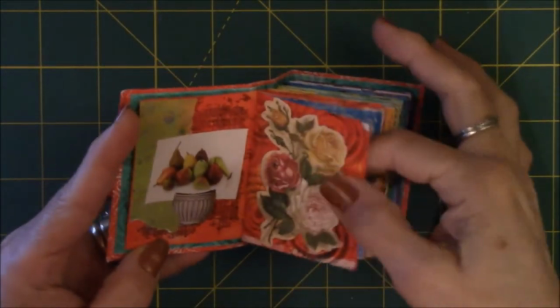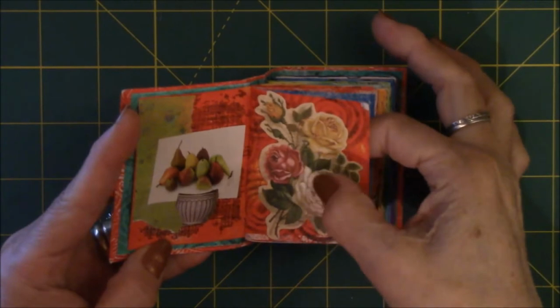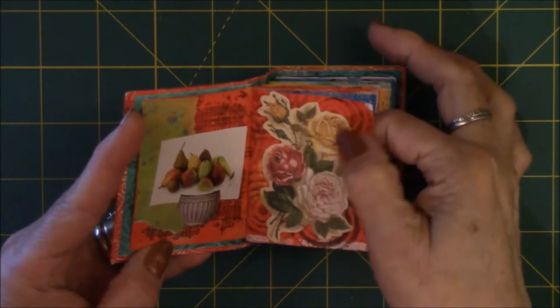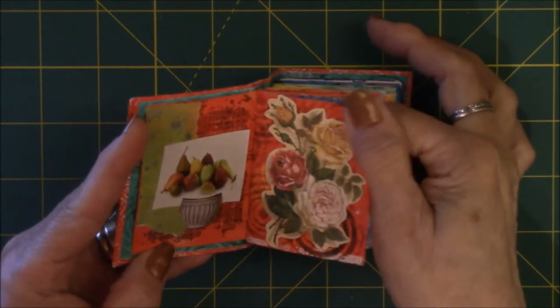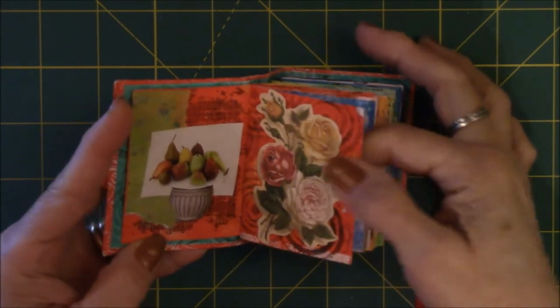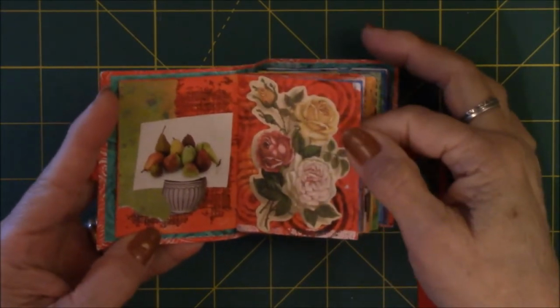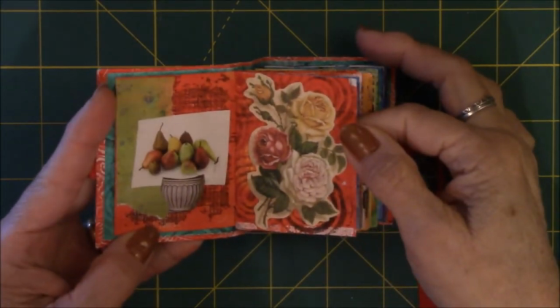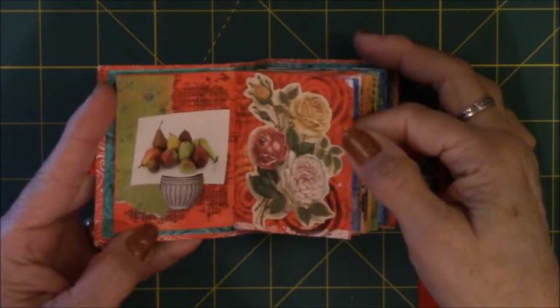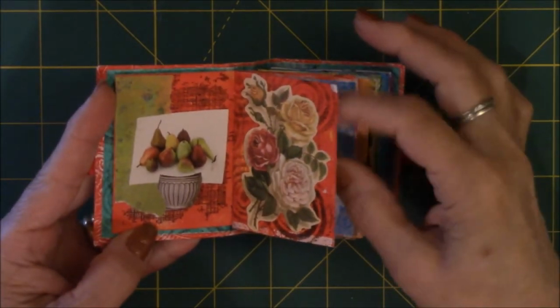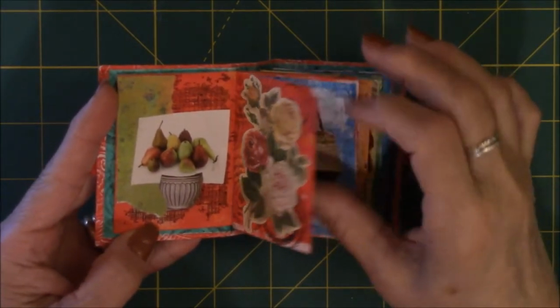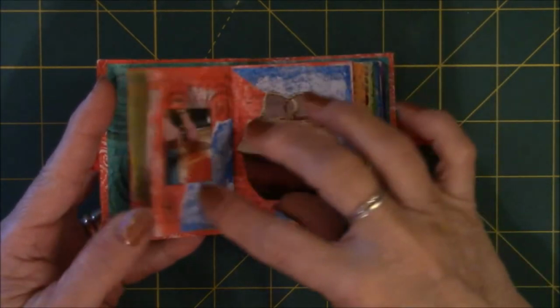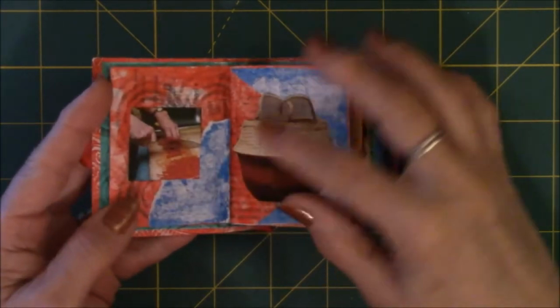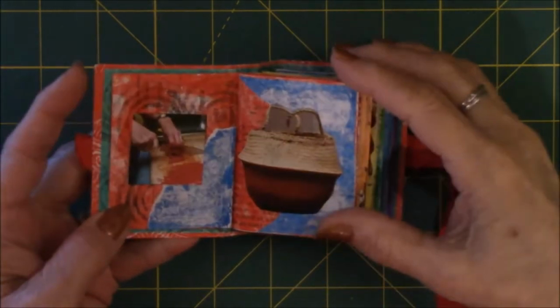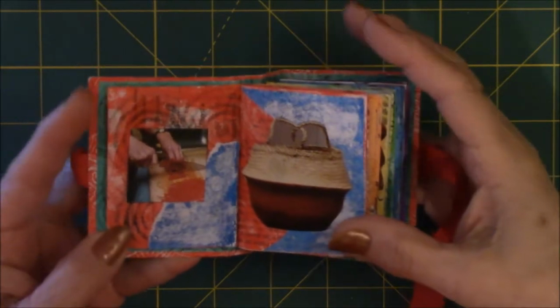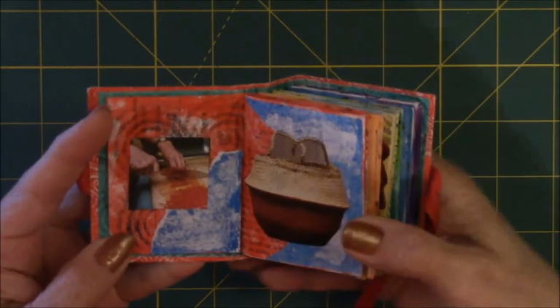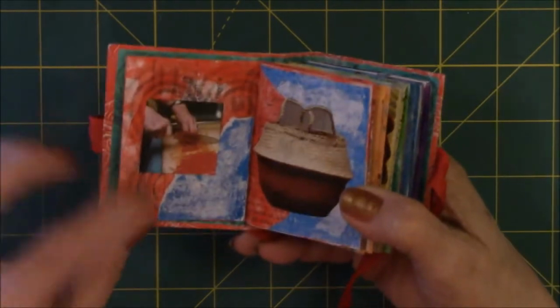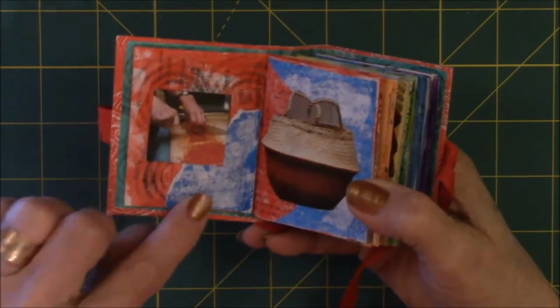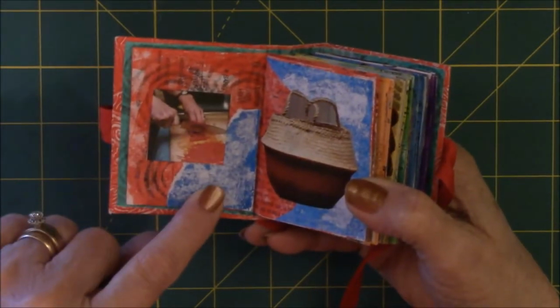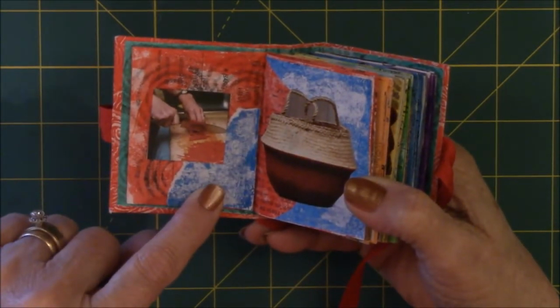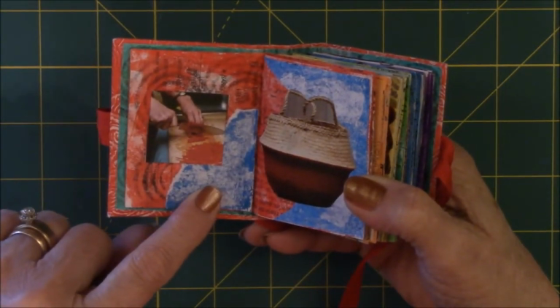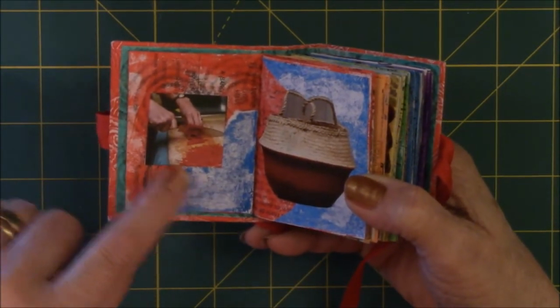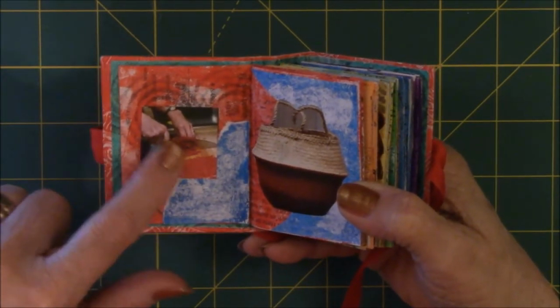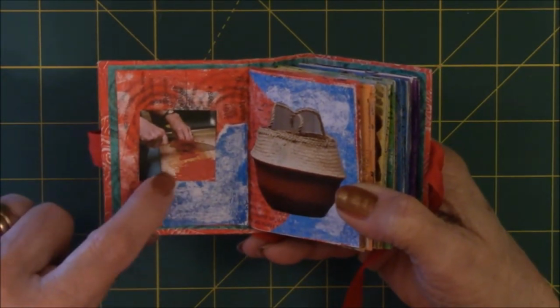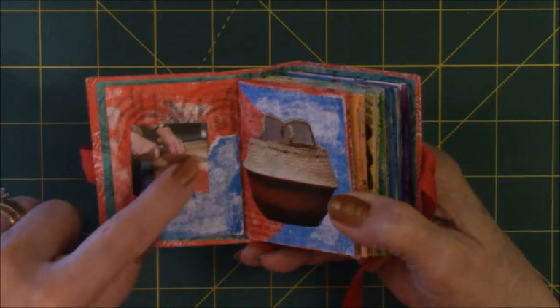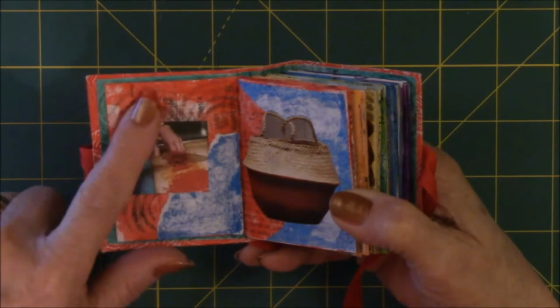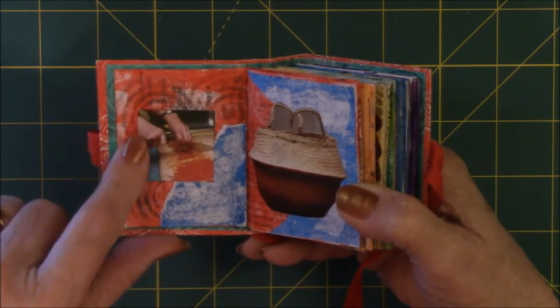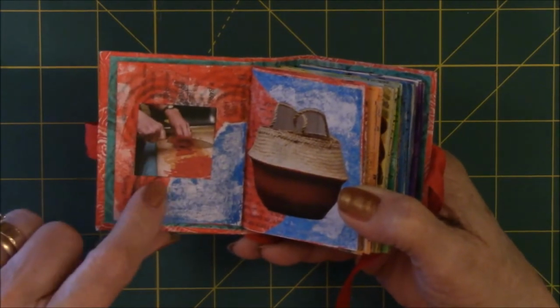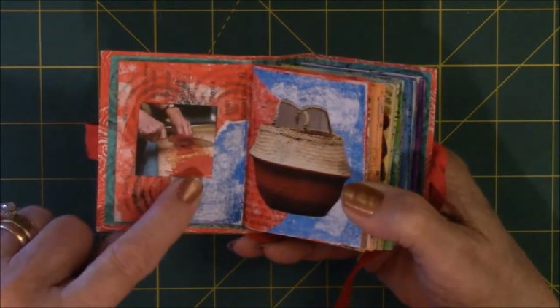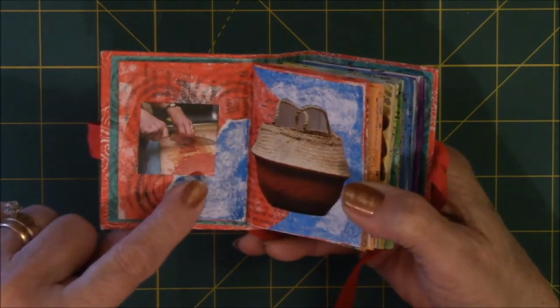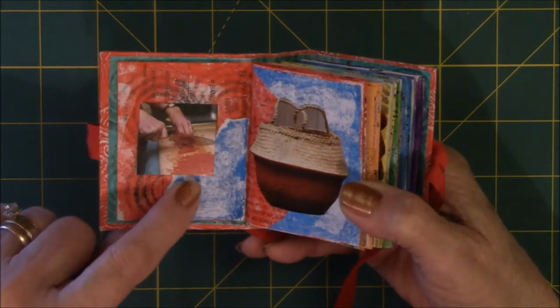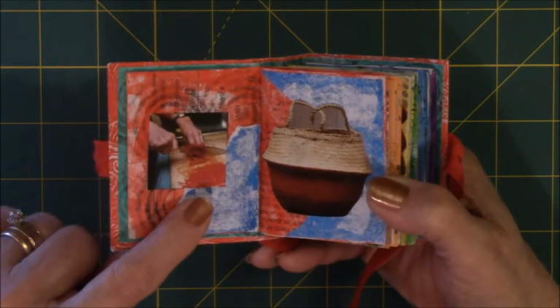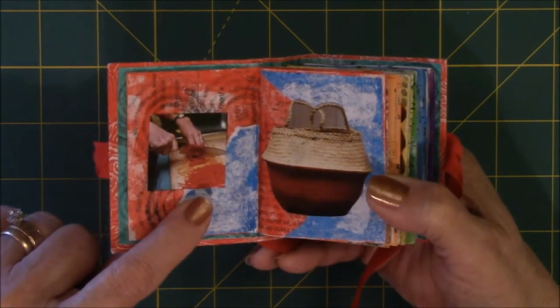This is just a cardboard ephemera on top — there's nothing else on there on top of the painty paper. This one is torn painty paper and then a picture of a woman cutting up red bell peppers.